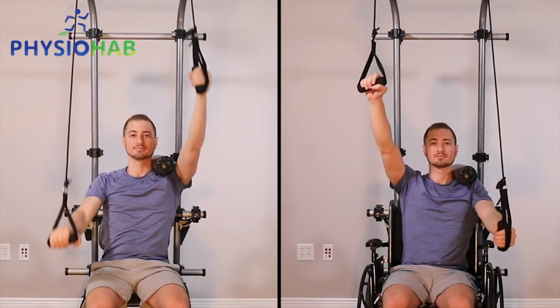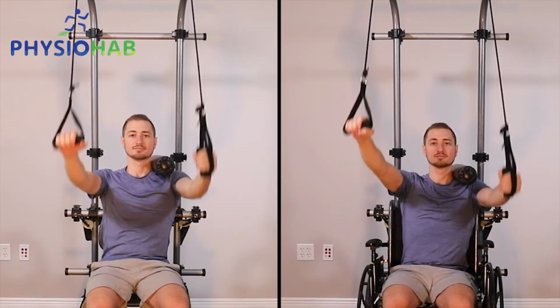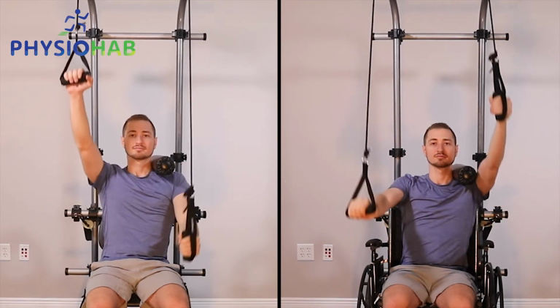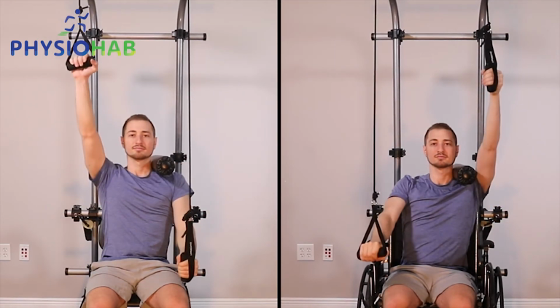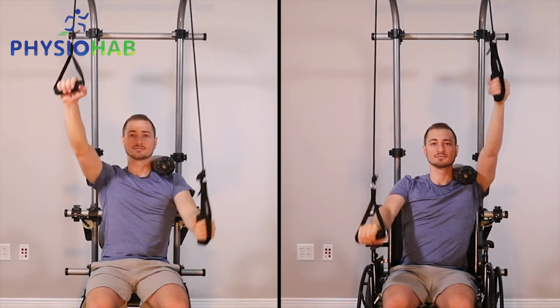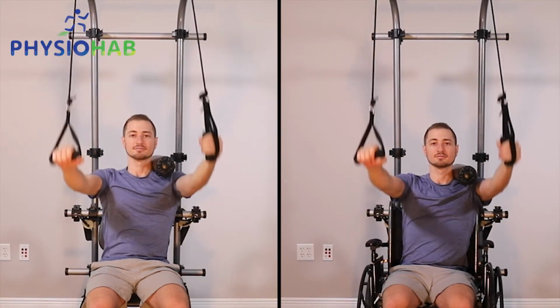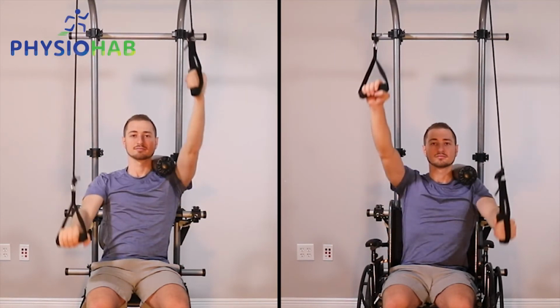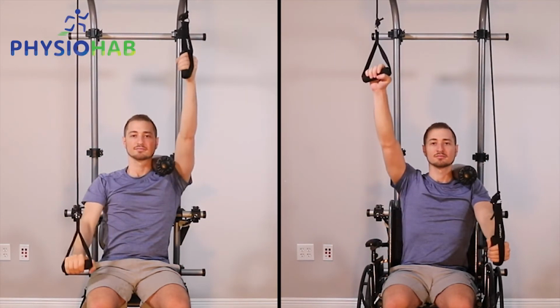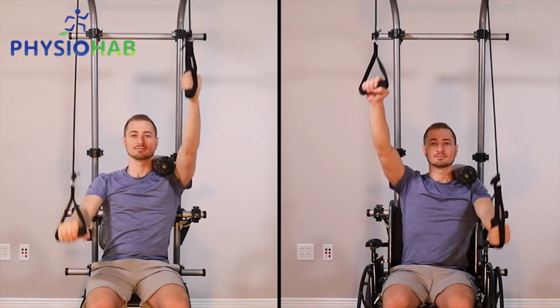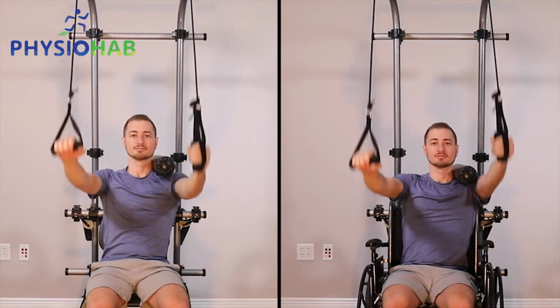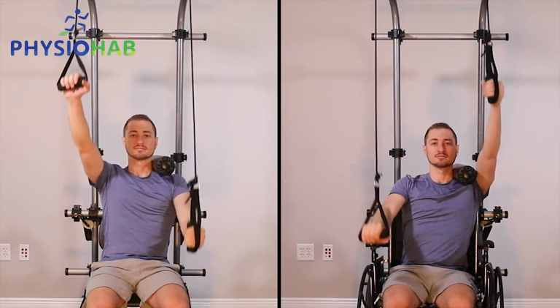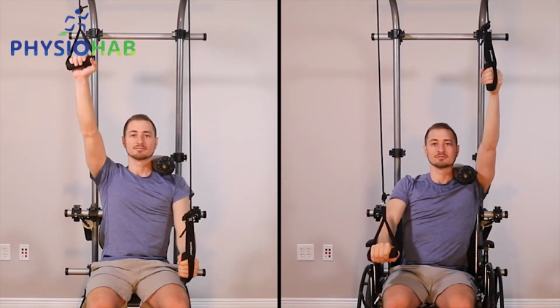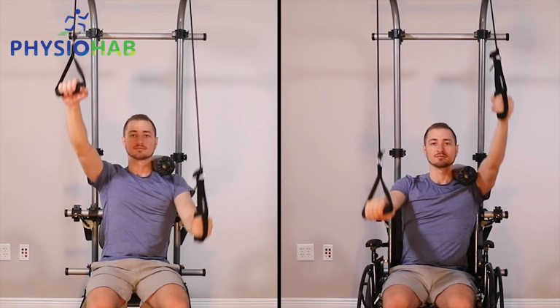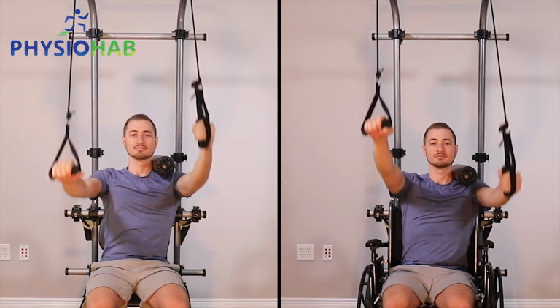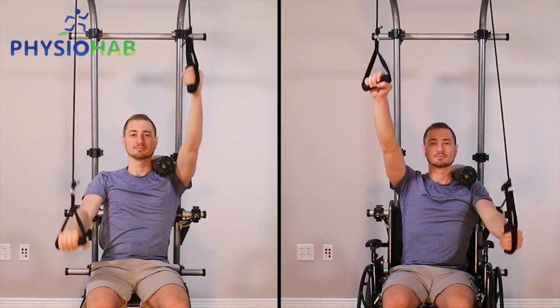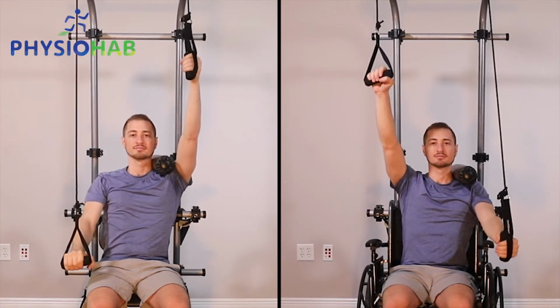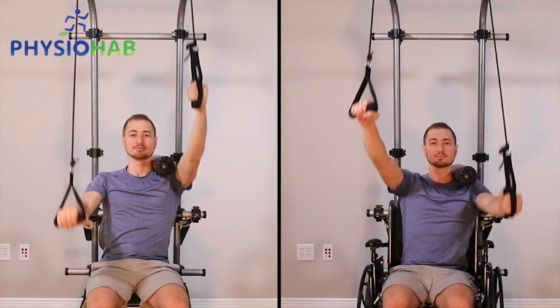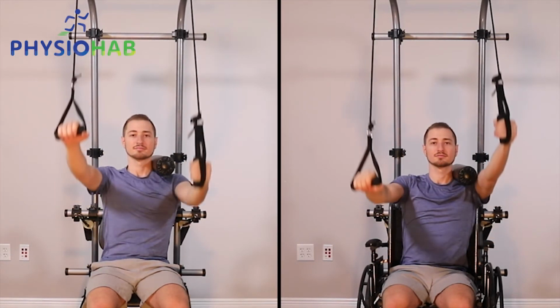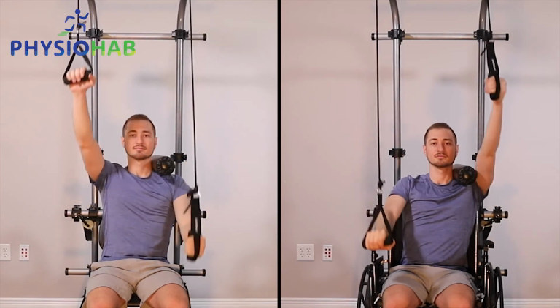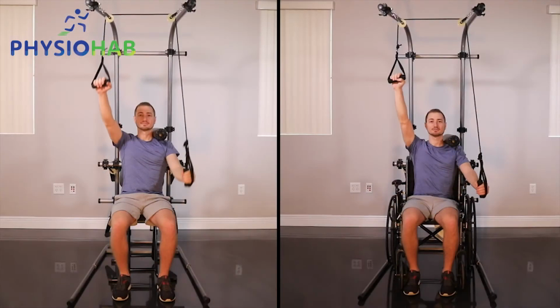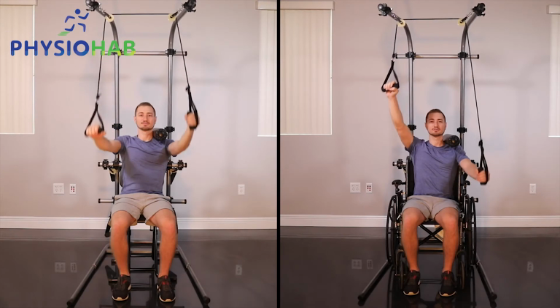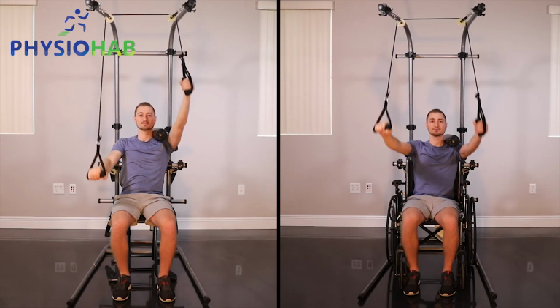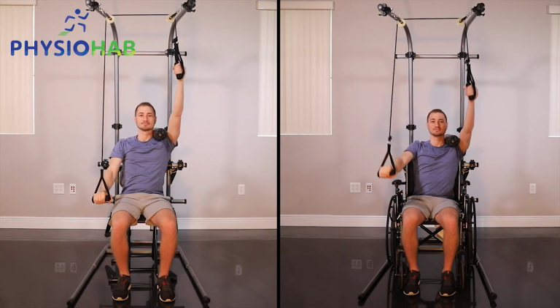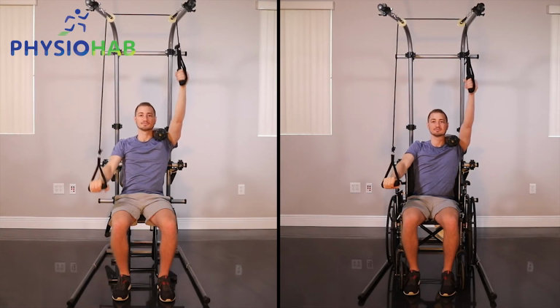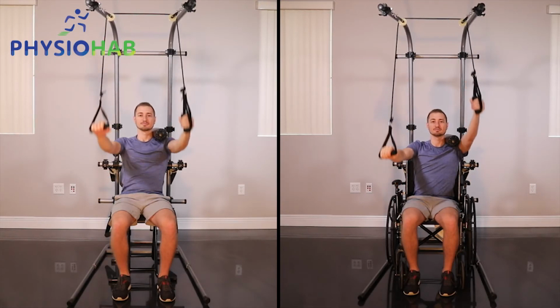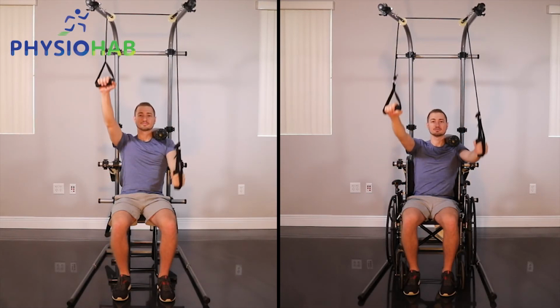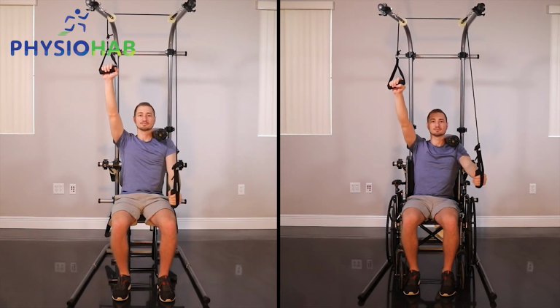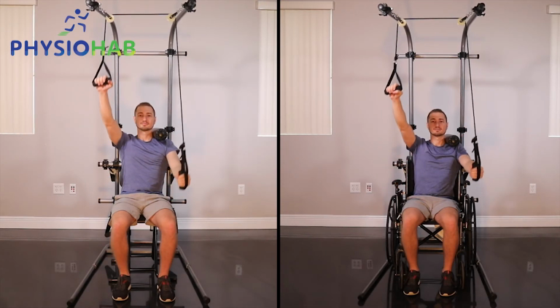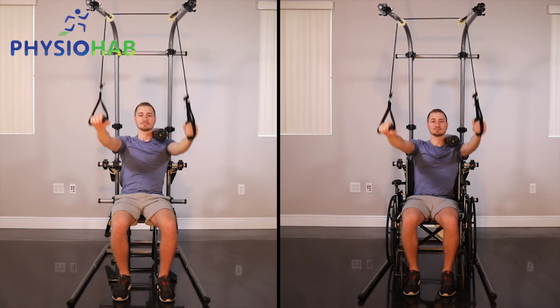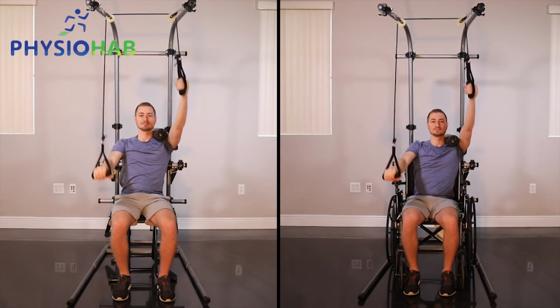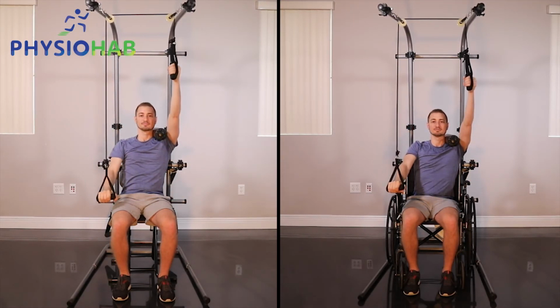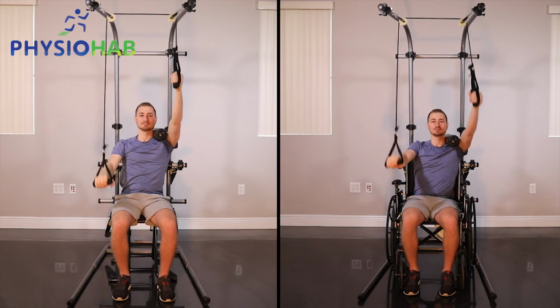You'll notice a stabilization bar over the patient's shoulder, which is intended to prevent excess movement from the scapula and prevent shoulder hiking. This is to ensure that there is solely glenohumeral movement coming at the shoulder joint, to make sure that you're getting a true stretch.